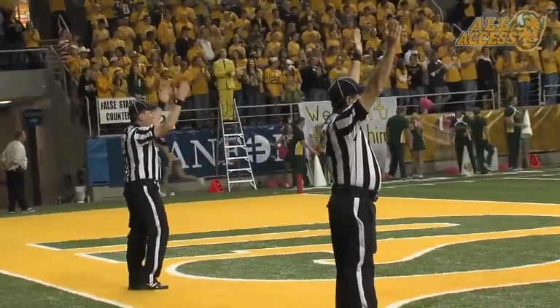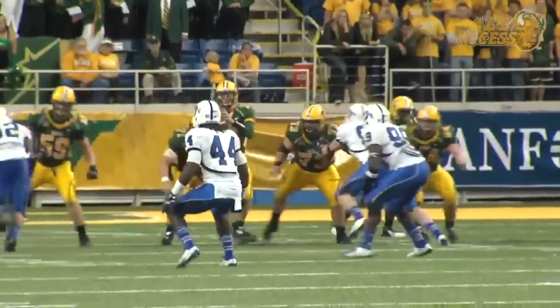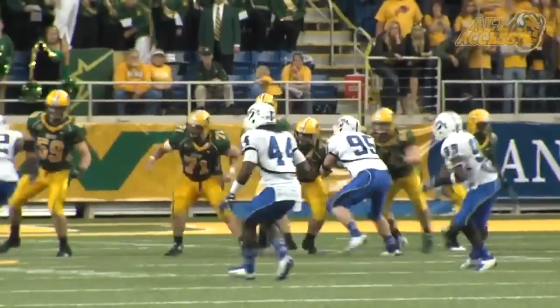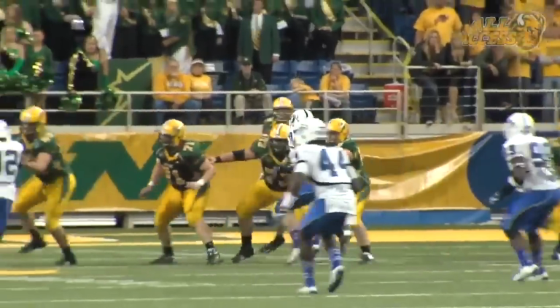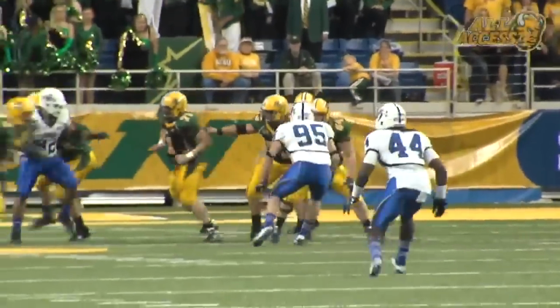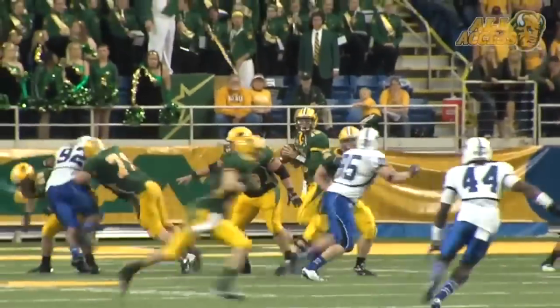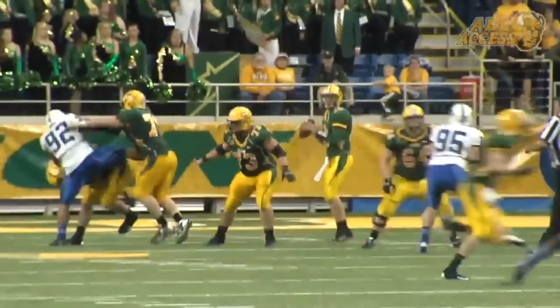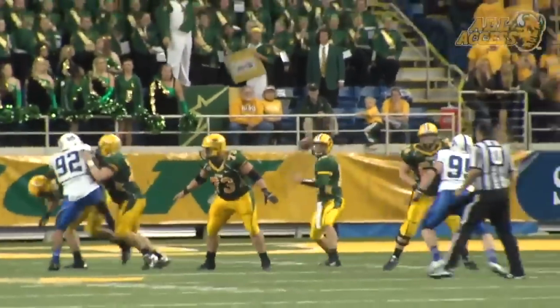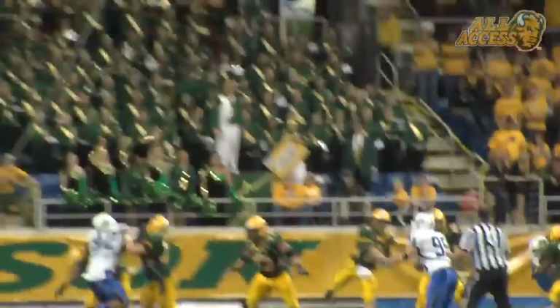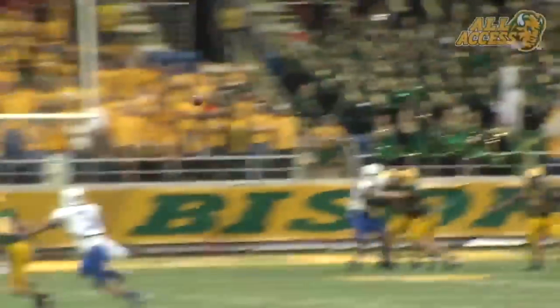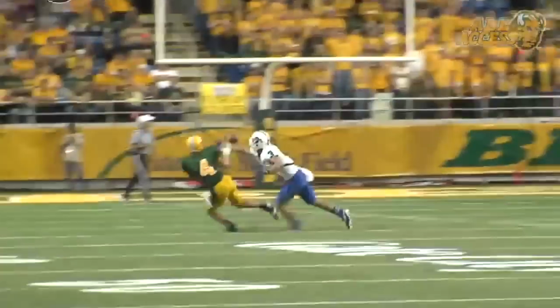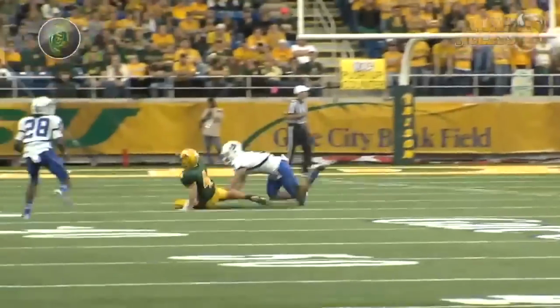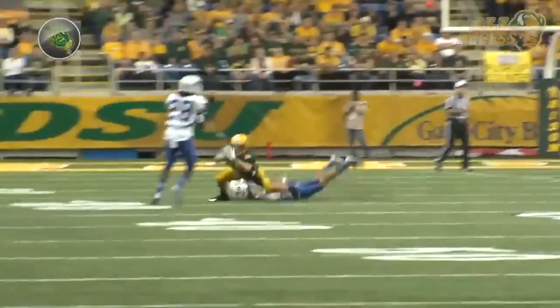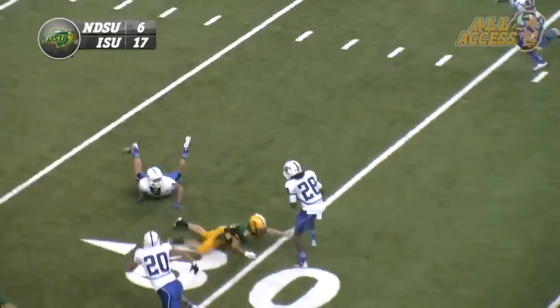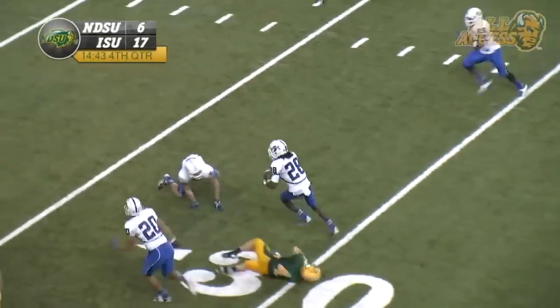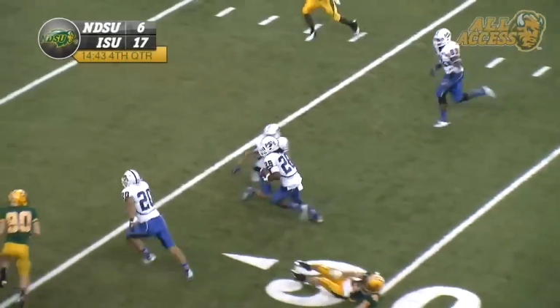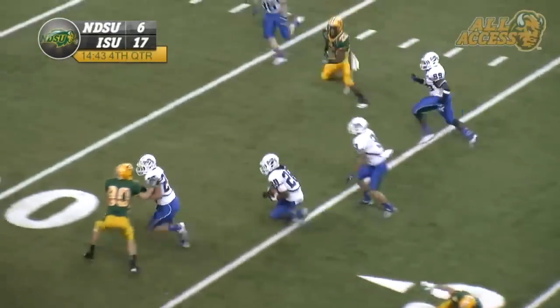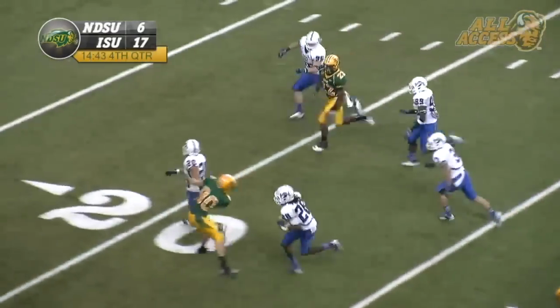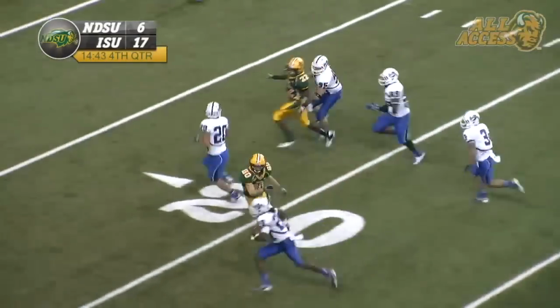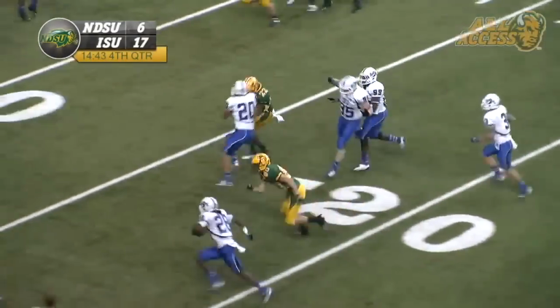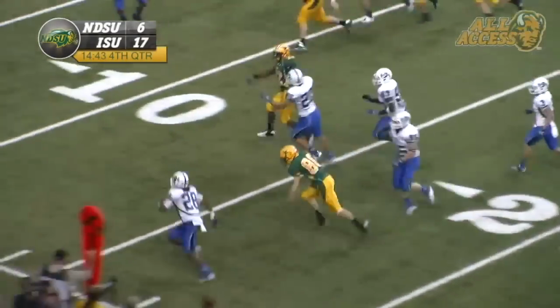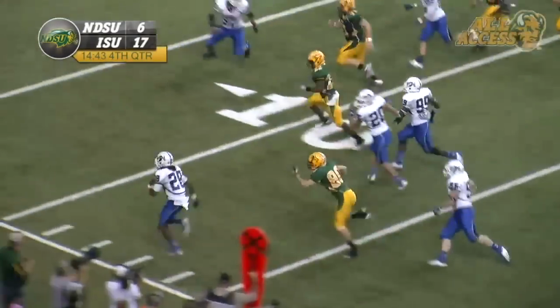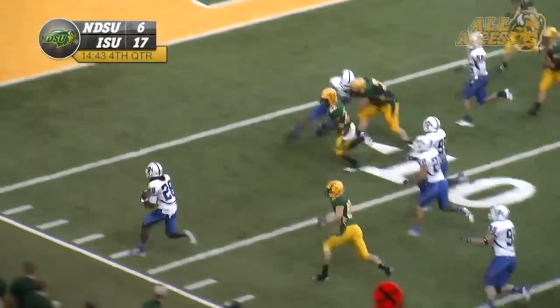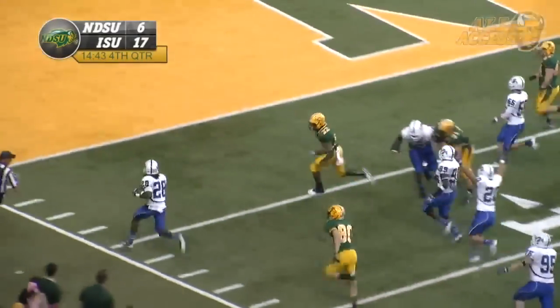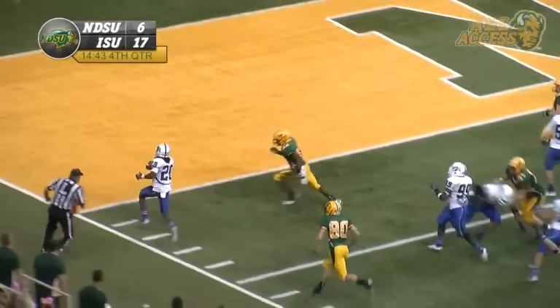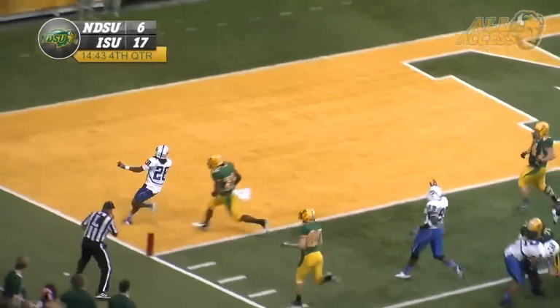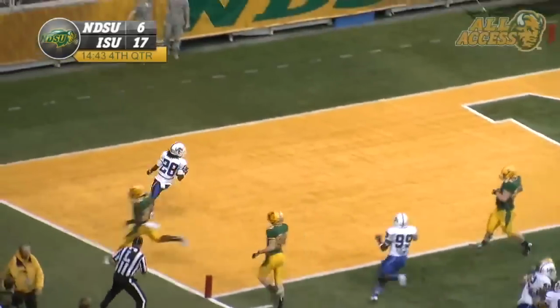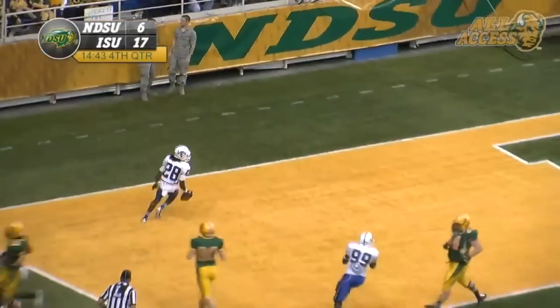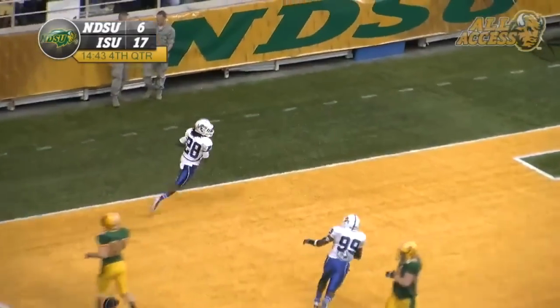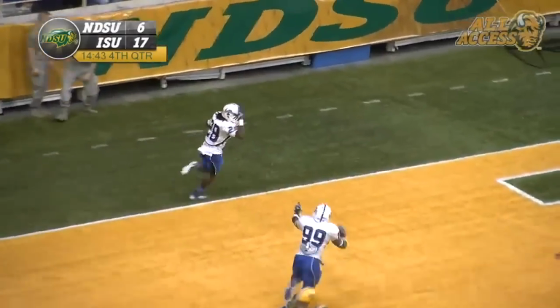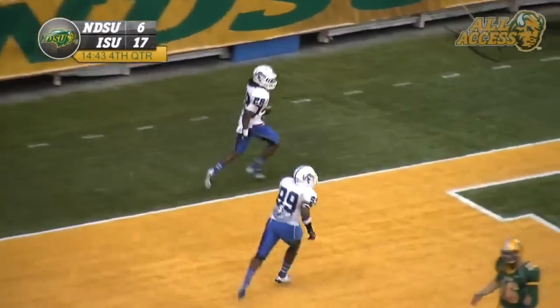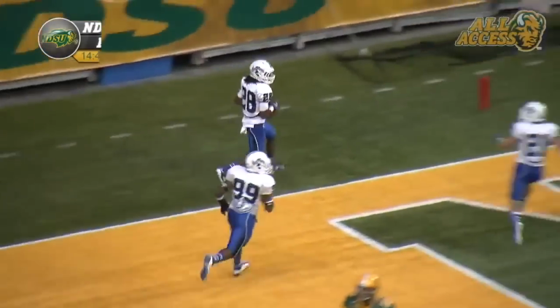To a nickel-packaged third and 12, Bison from the 18. Jensen takes a shotgun snap, throws the ball to the right. Deflected. Intercepted at the 30, at the 20, 10, 5. Touchdown, Indiana State!